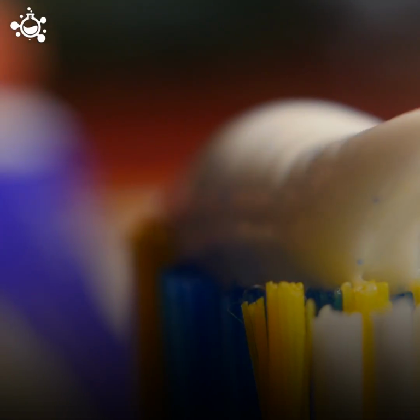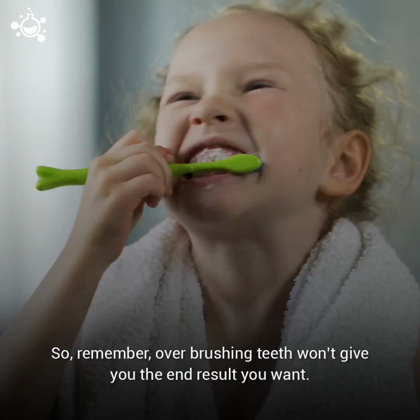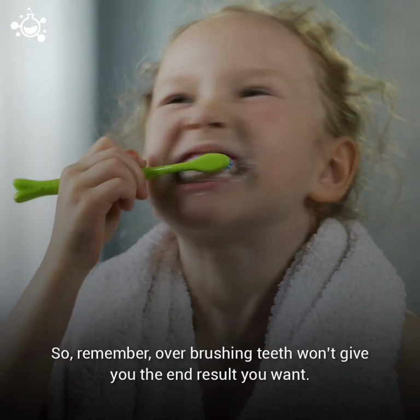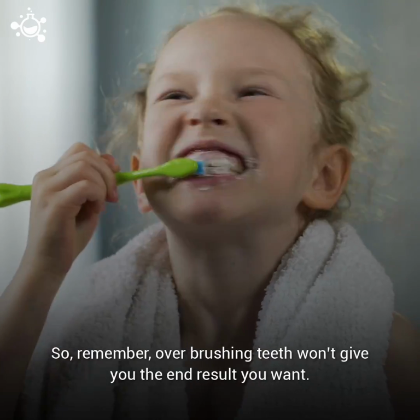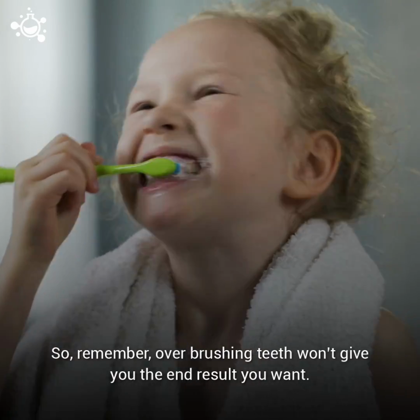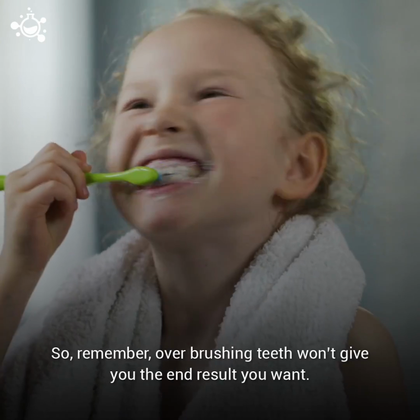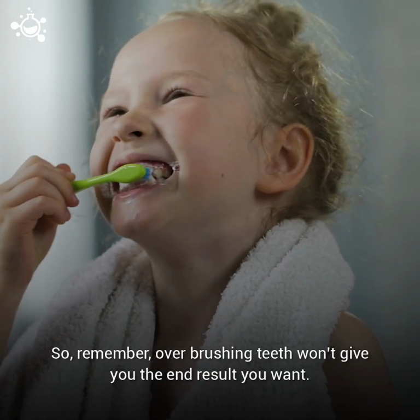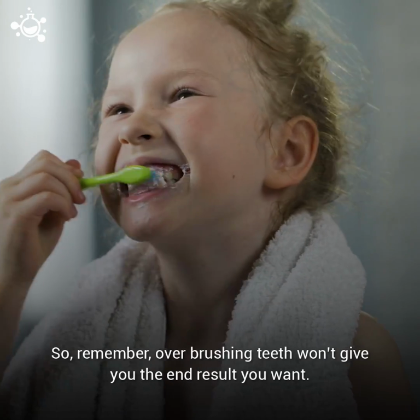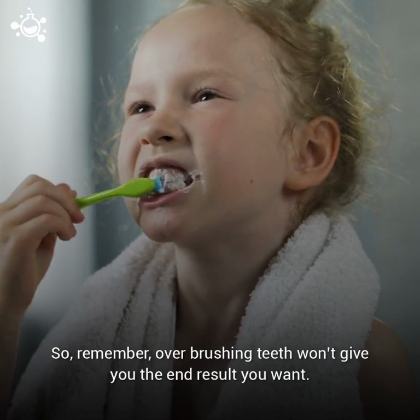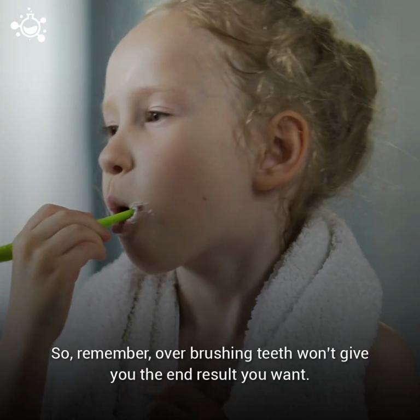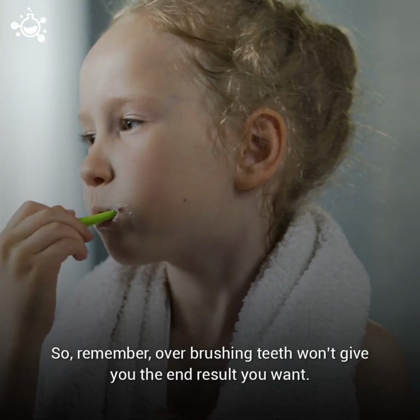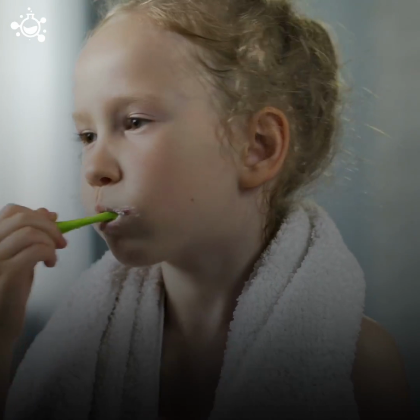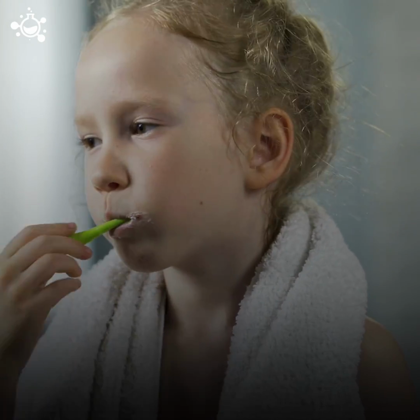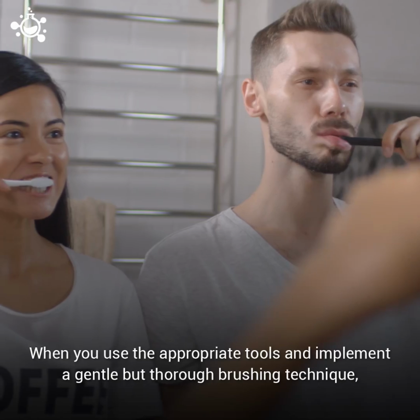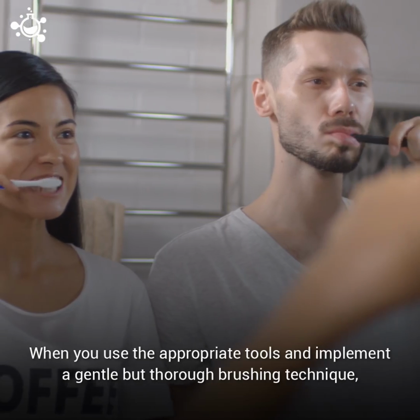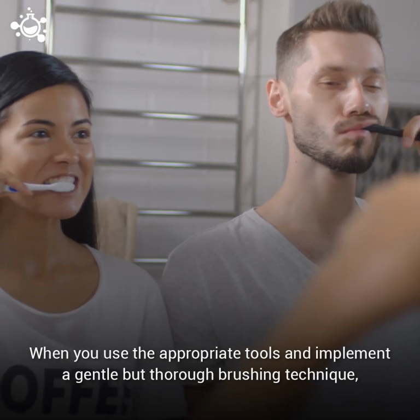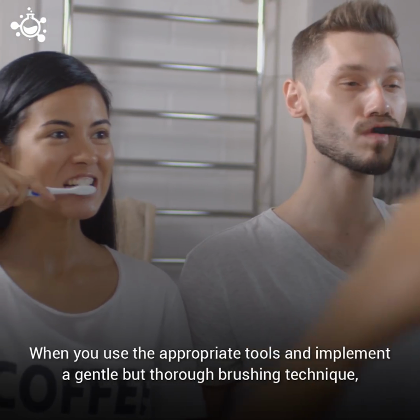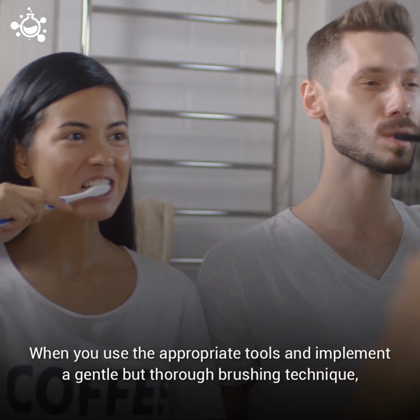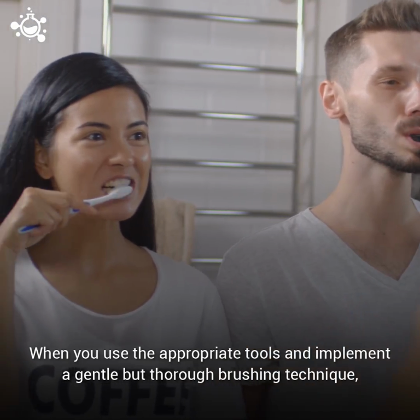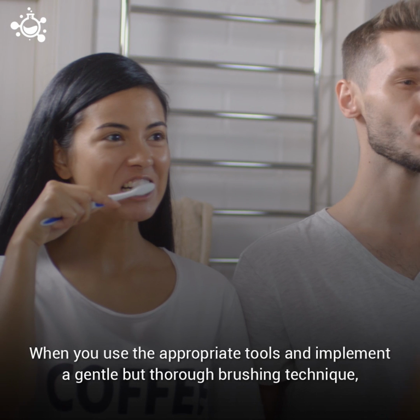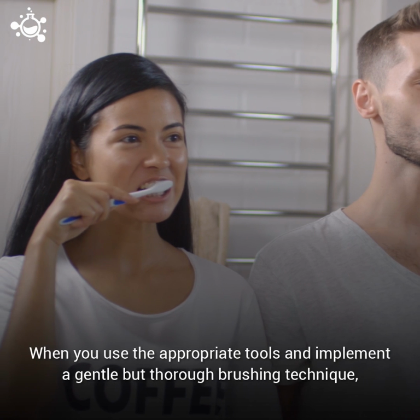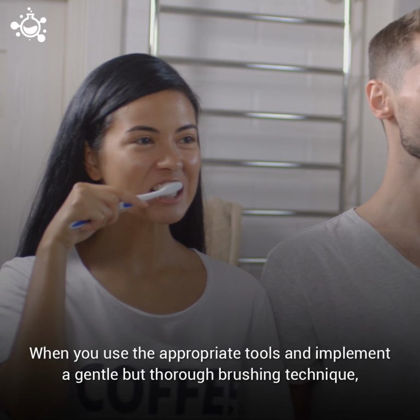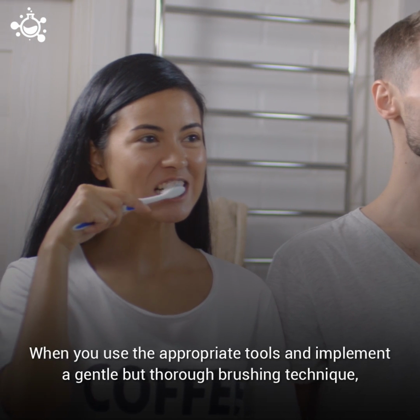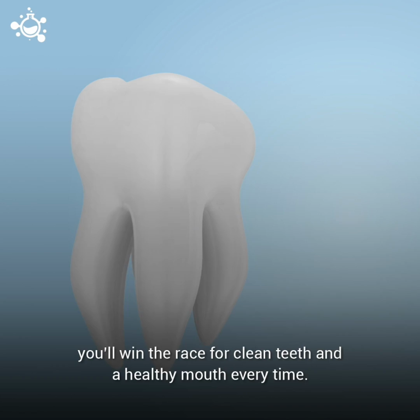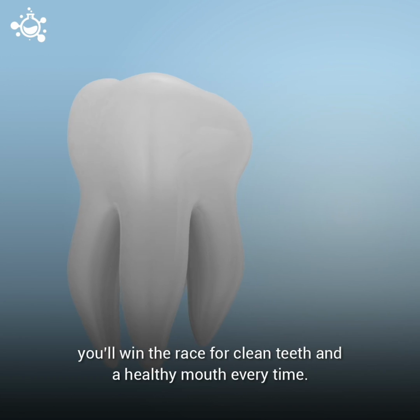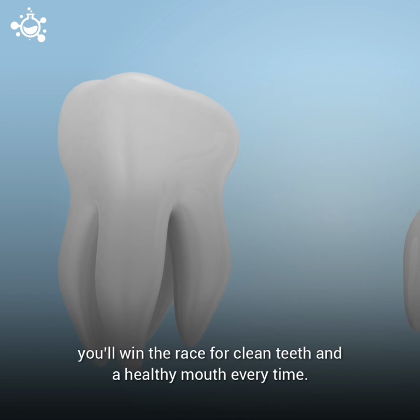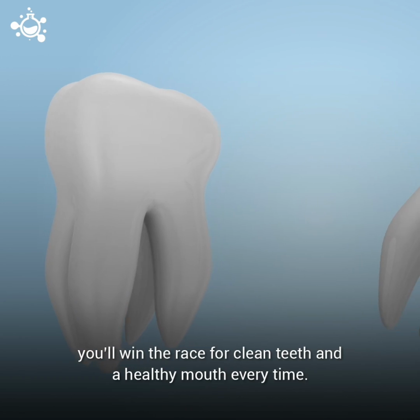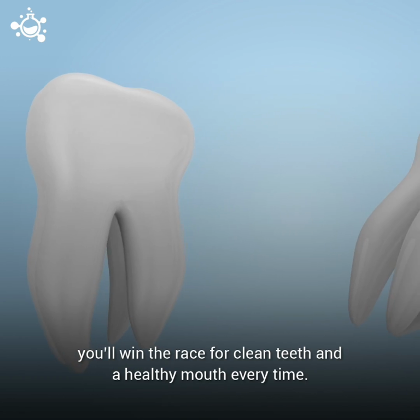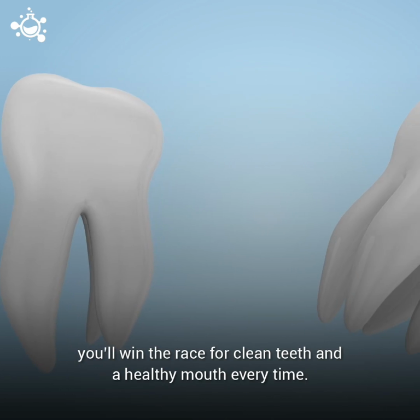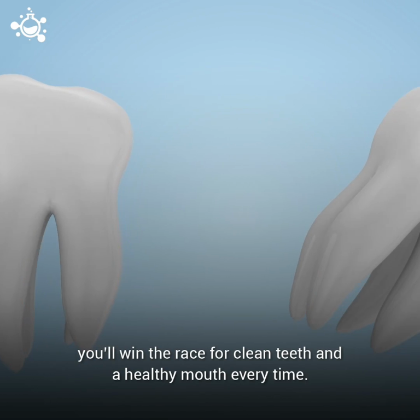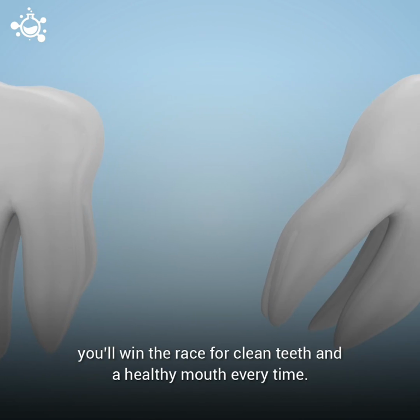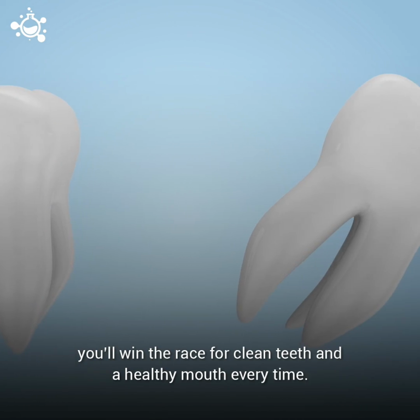So remember, overbrushing your teeth won't give you the end result you want. When you use the appropriate tools and implement a gentle but thorough brushing technique, you will win the race for clean teeth and a healthy mouth every time.